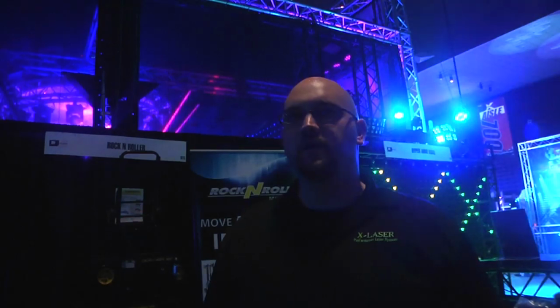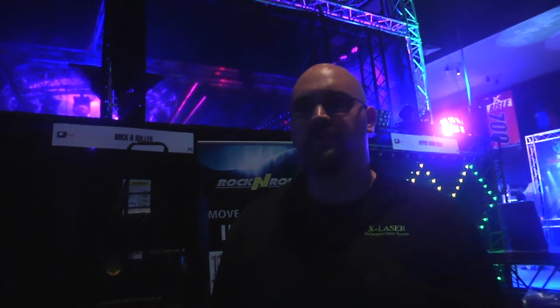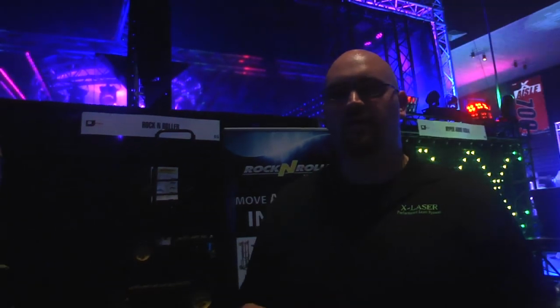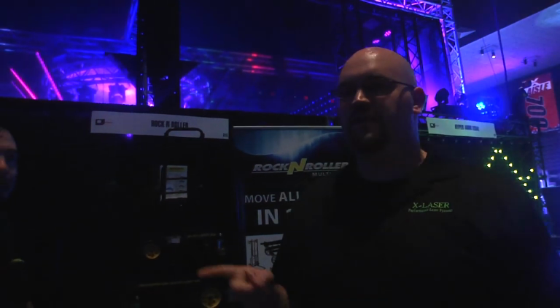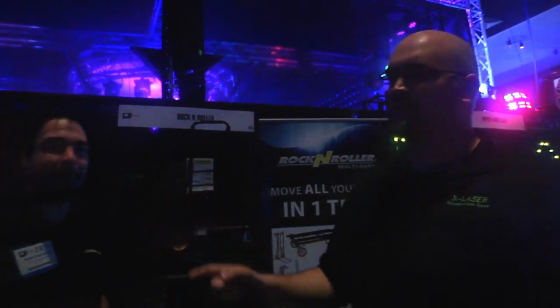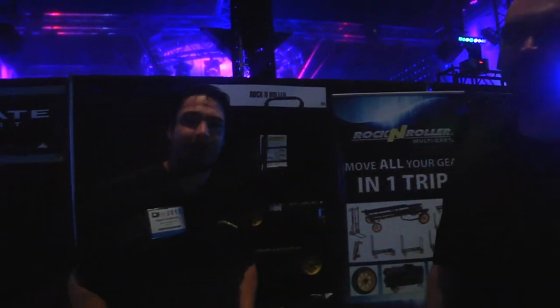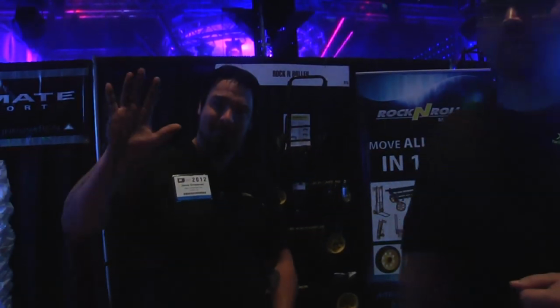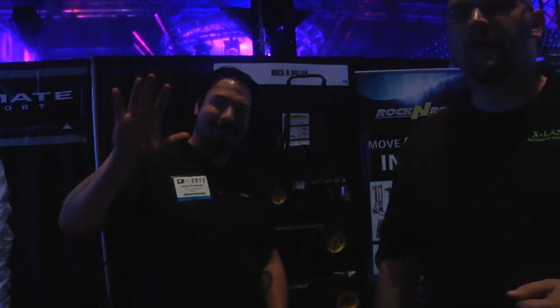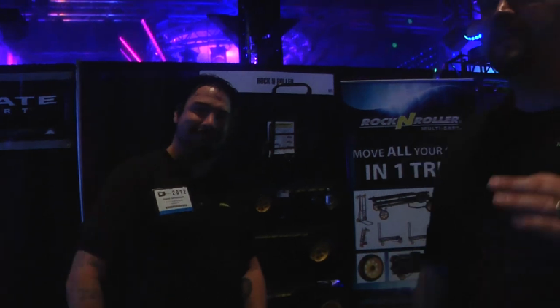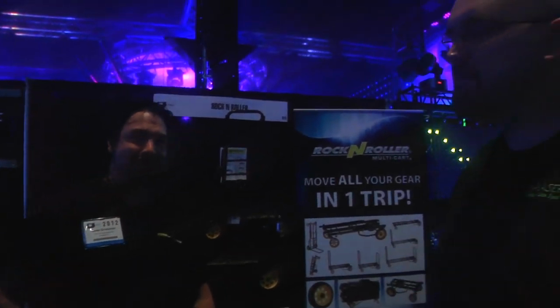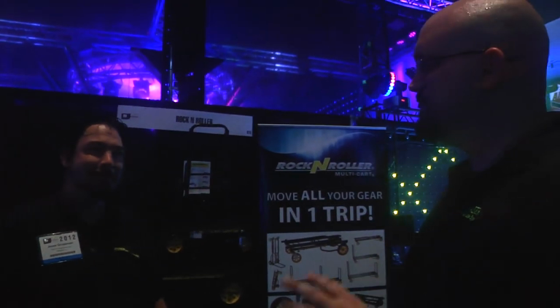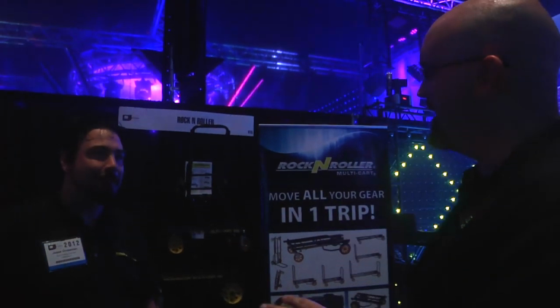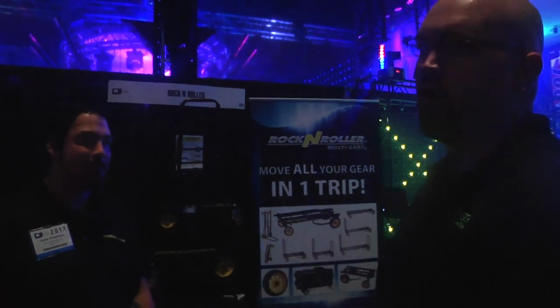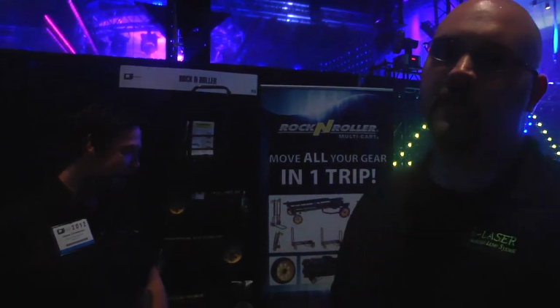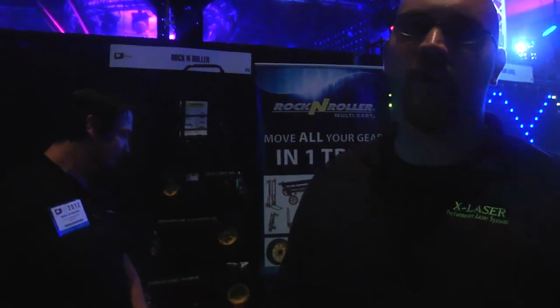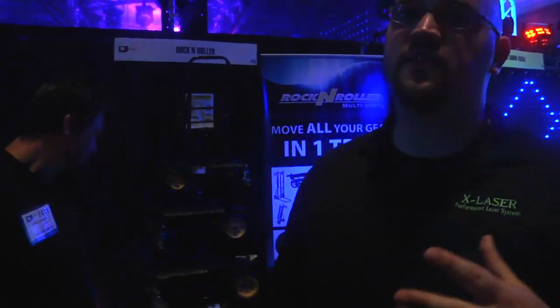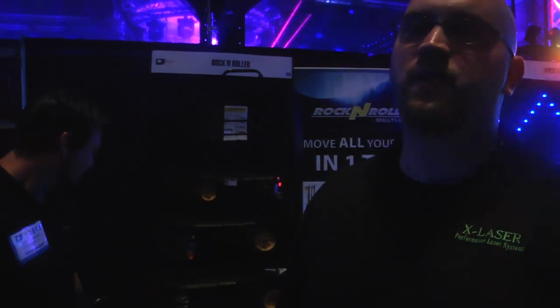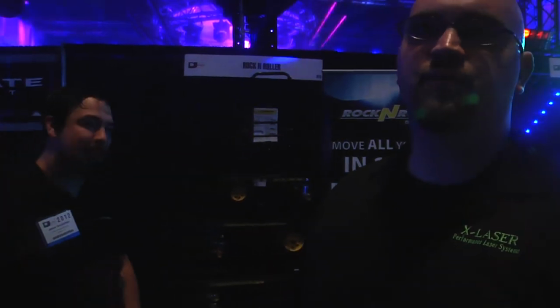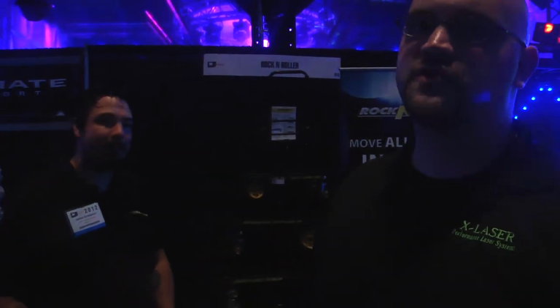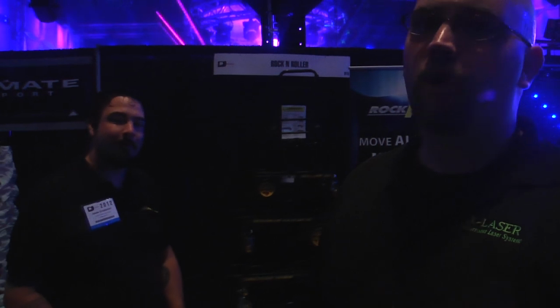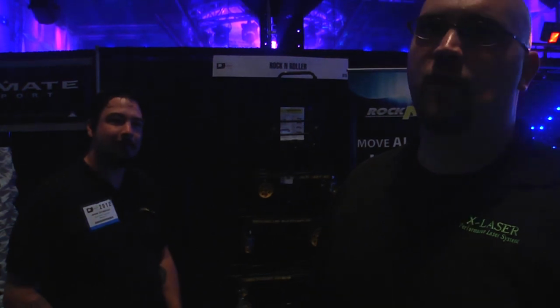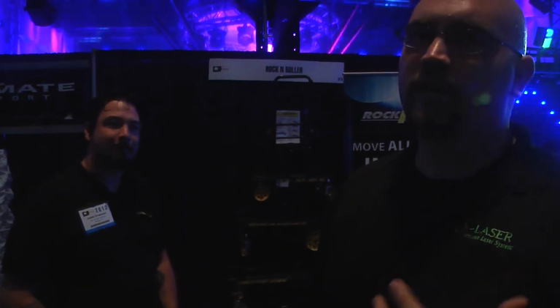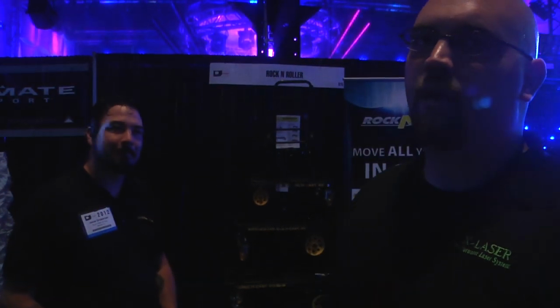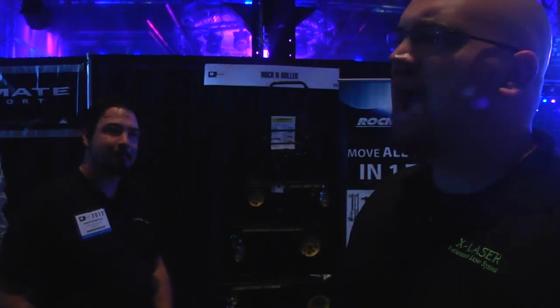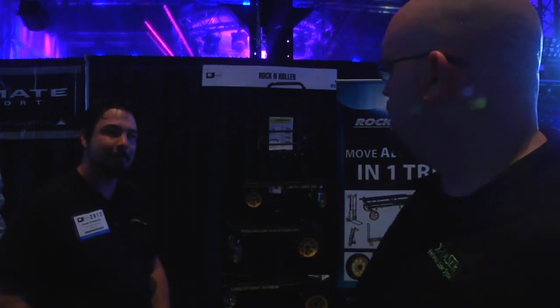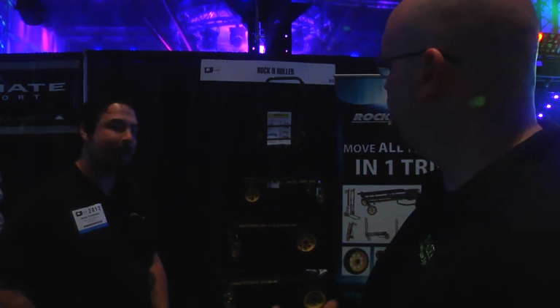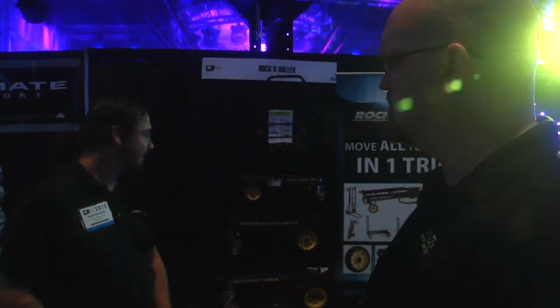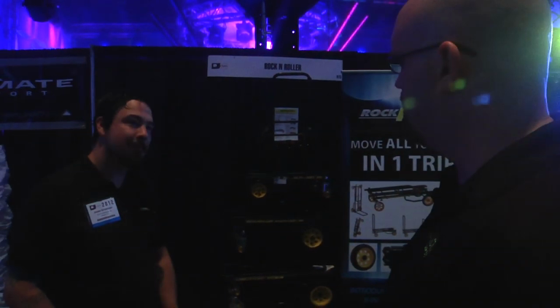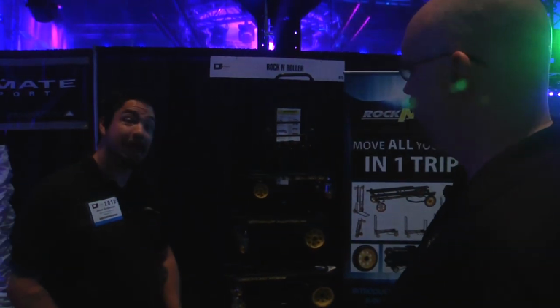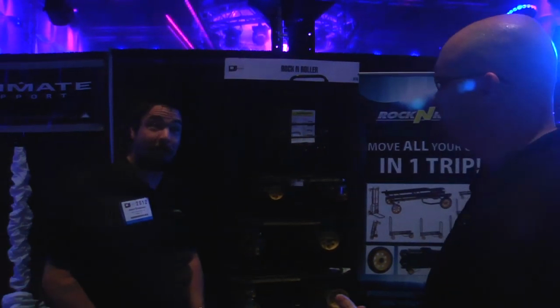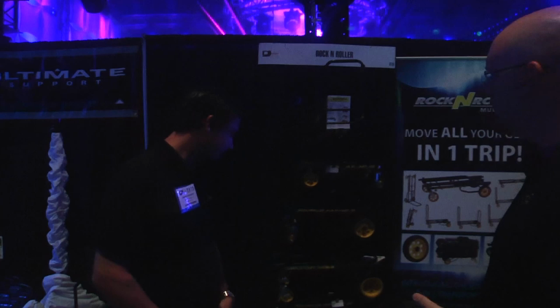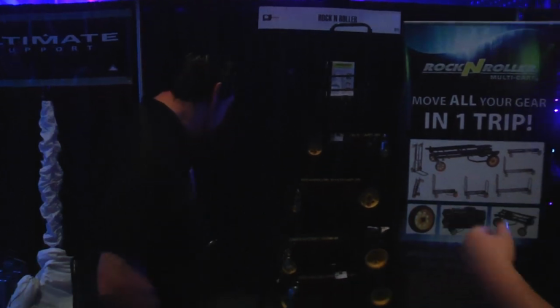Here we are in the booth next door, and this is my good friend Jesse from Rock and Roller. He makes some of the best carts in the world. We use them in the shop — we've used them for years. They're bulletproof, they work really, really well. And you just came out with a couple of new models last year, right? Yes, correct. You want to tell us about them?